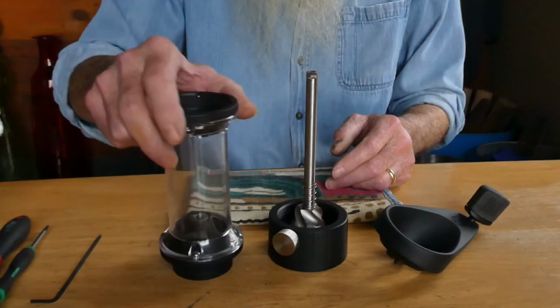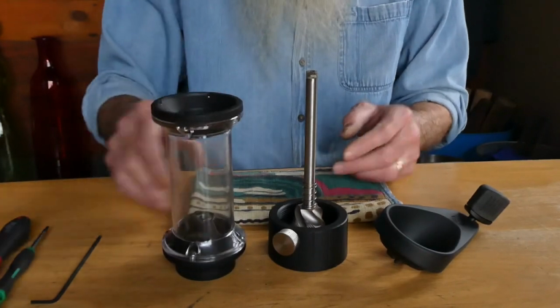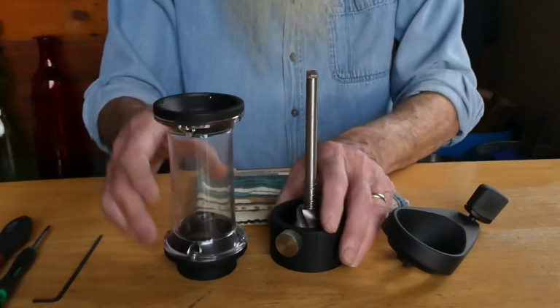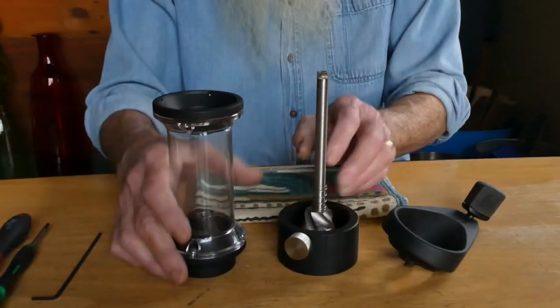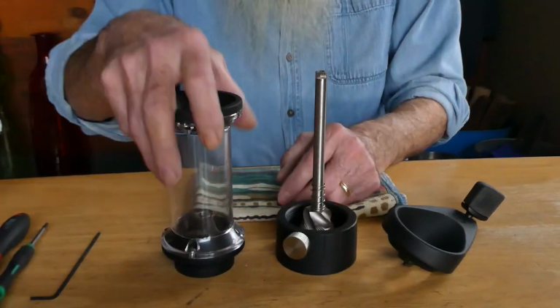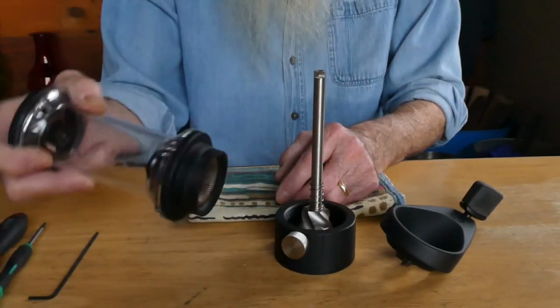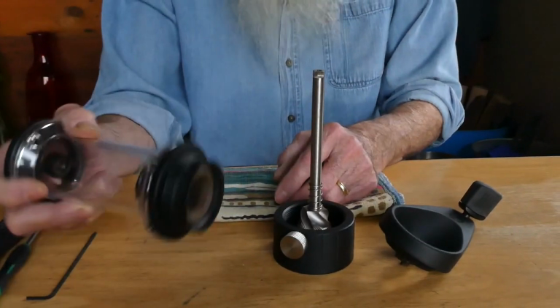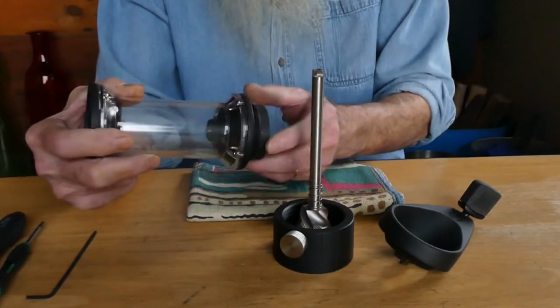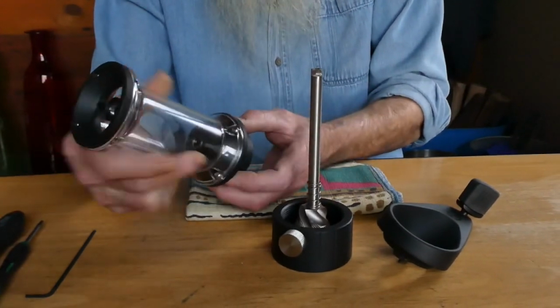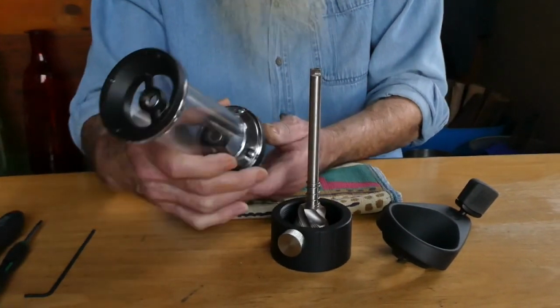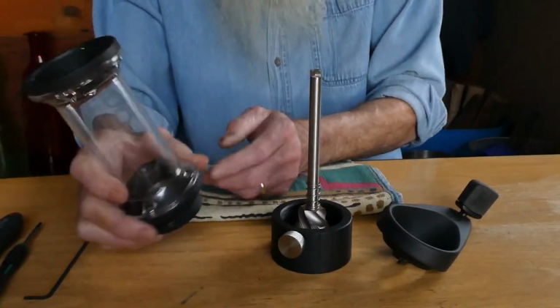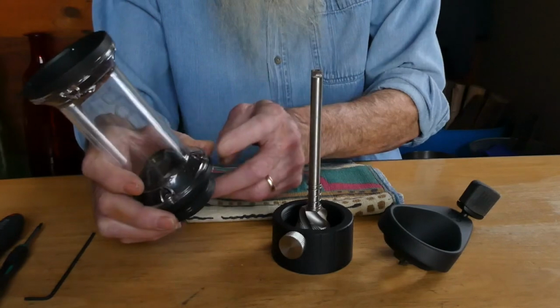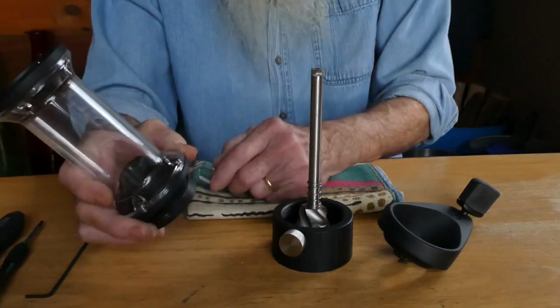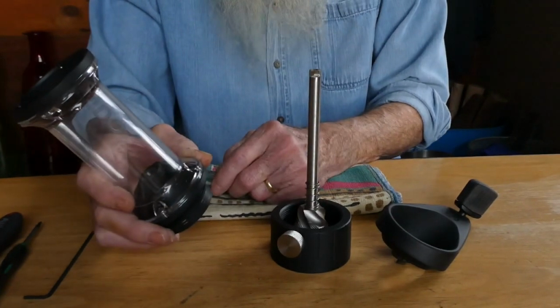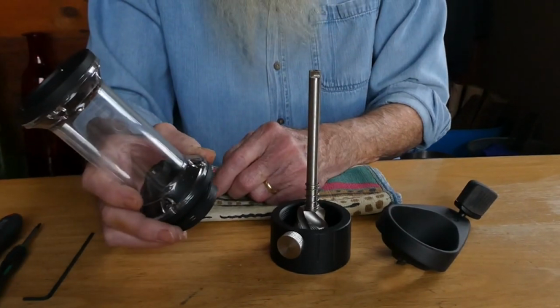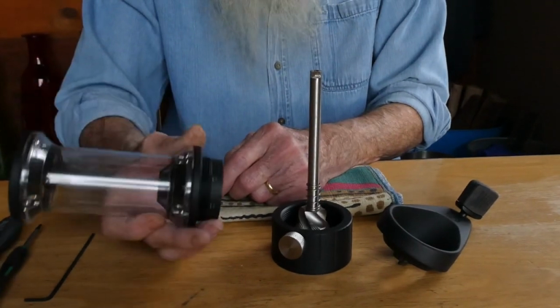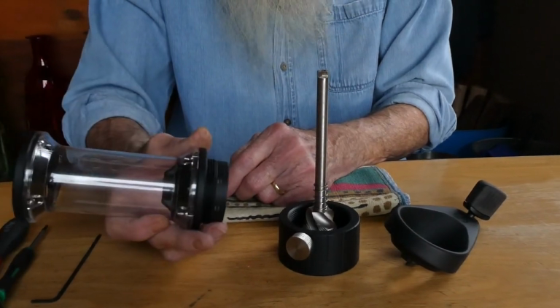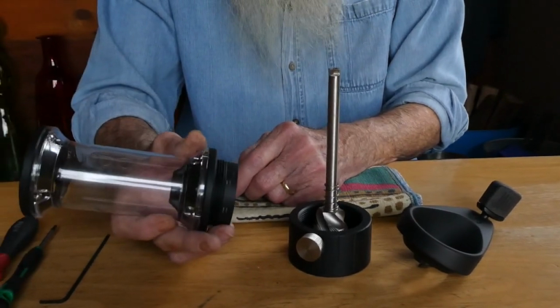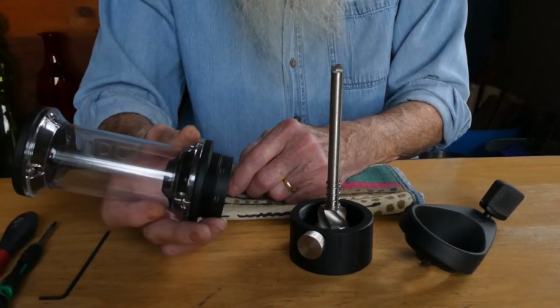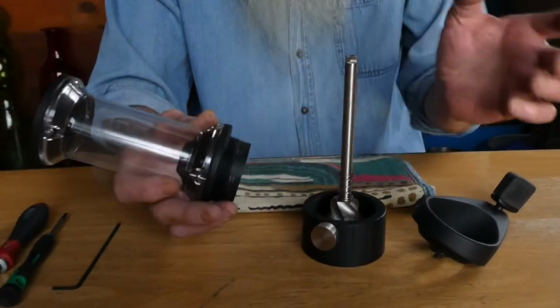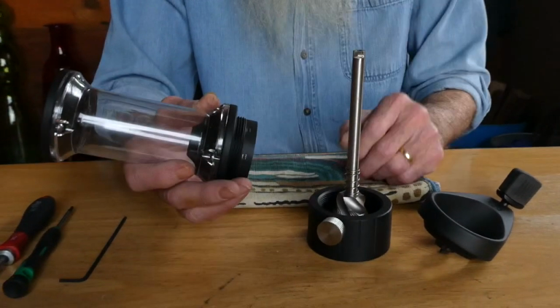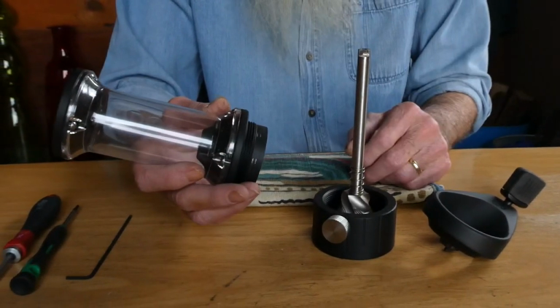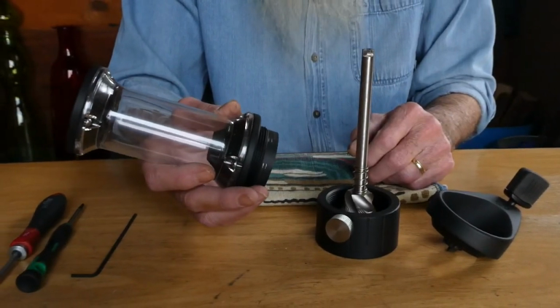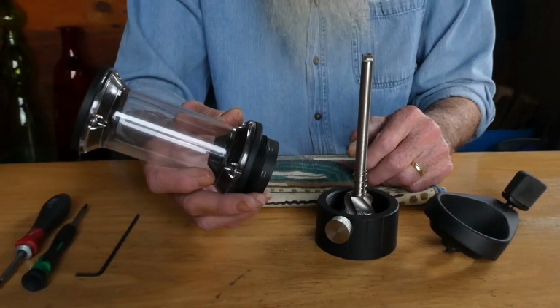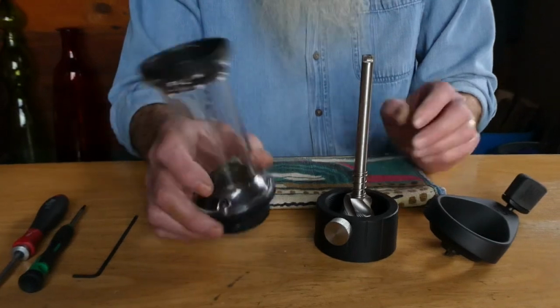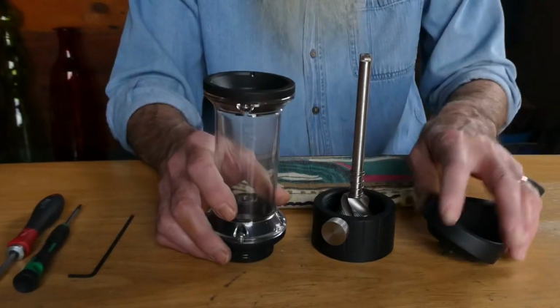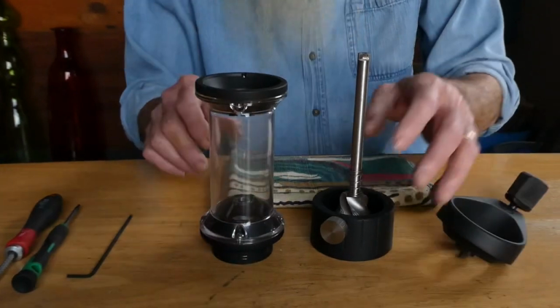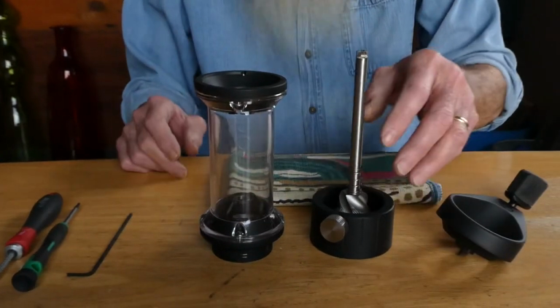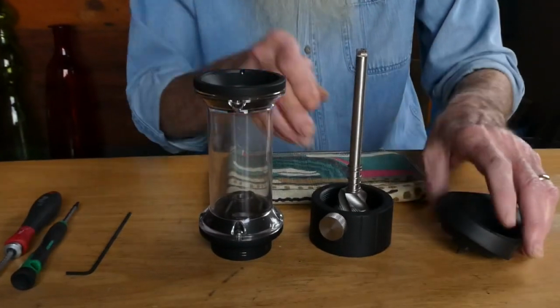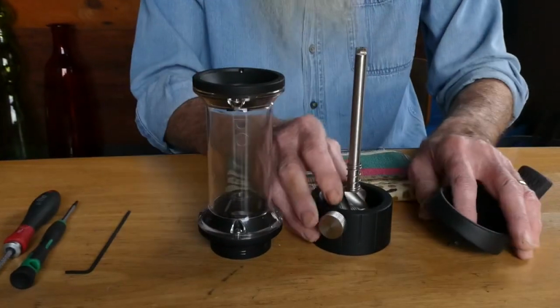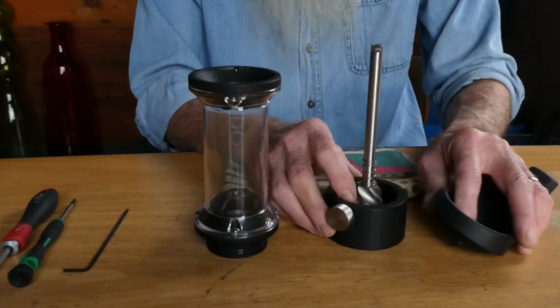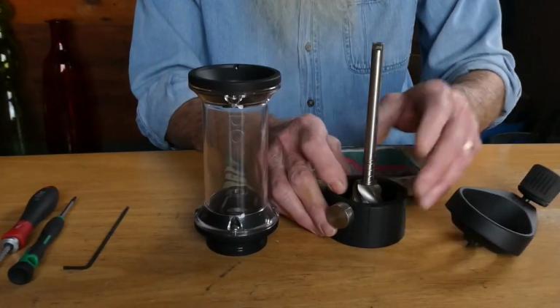I might point out that the alignment is pretty much fixed when you take it apart for regular cleaning, but we're going to go a step further and disassemble the grinder a little bit more.